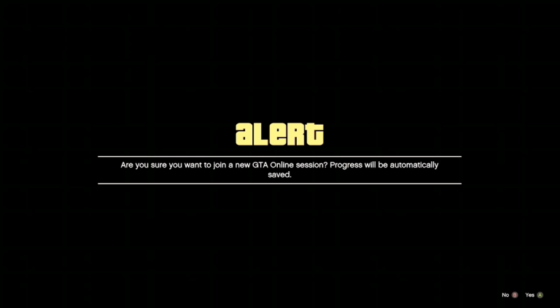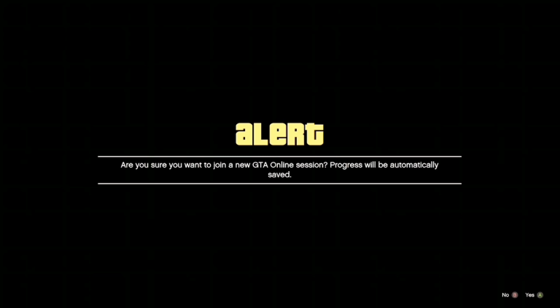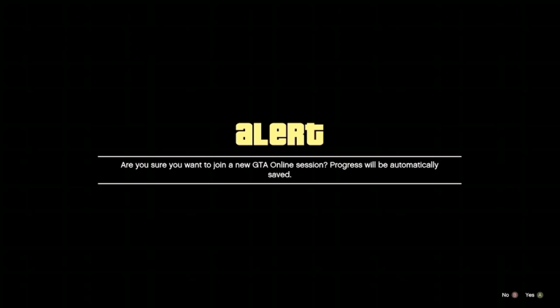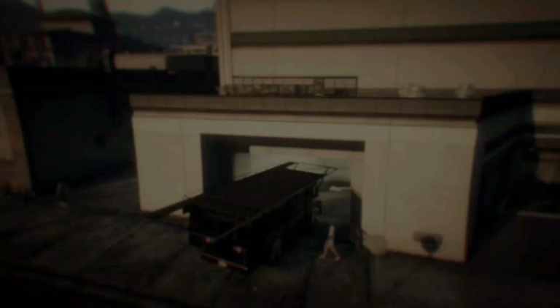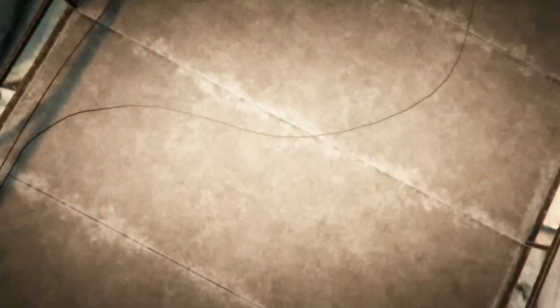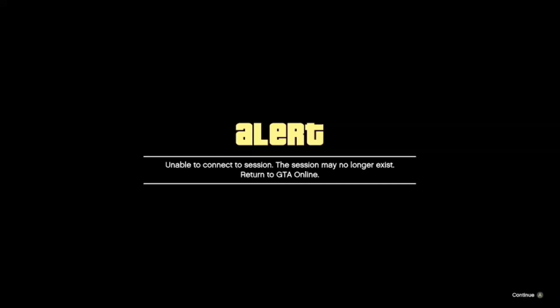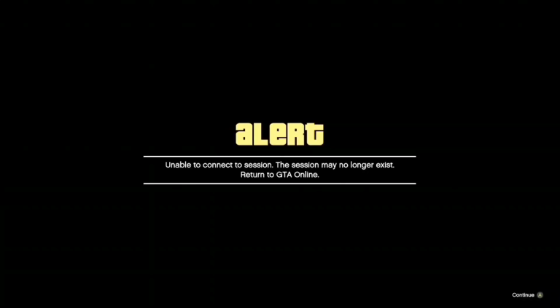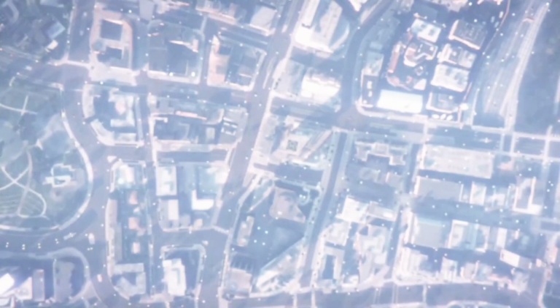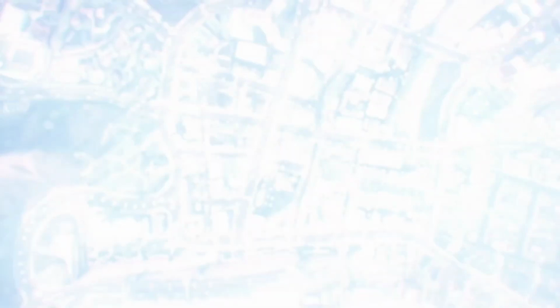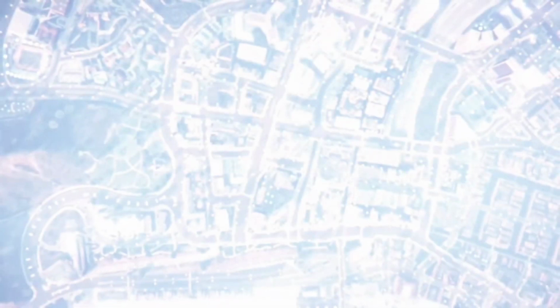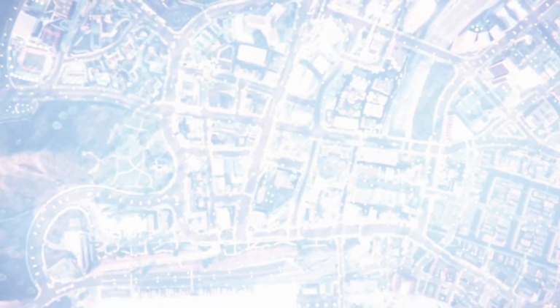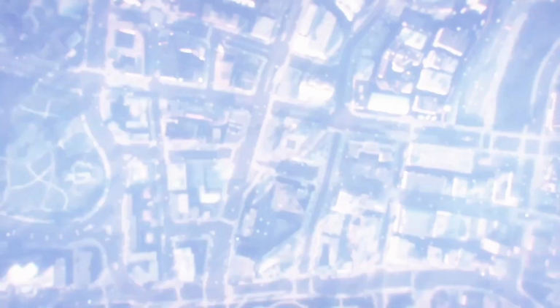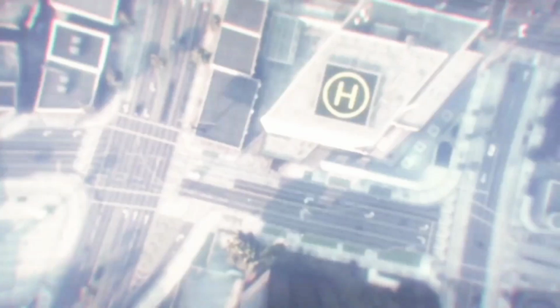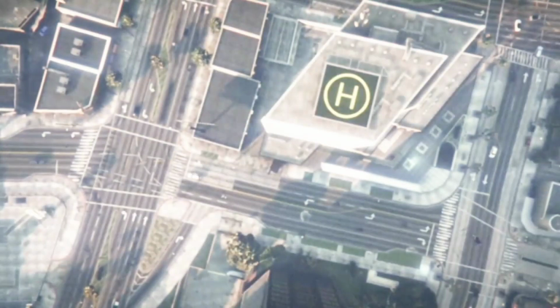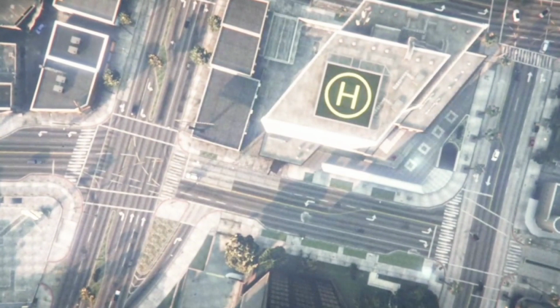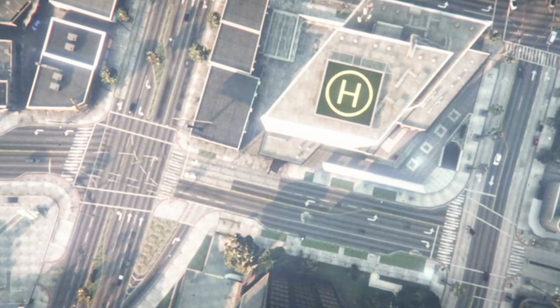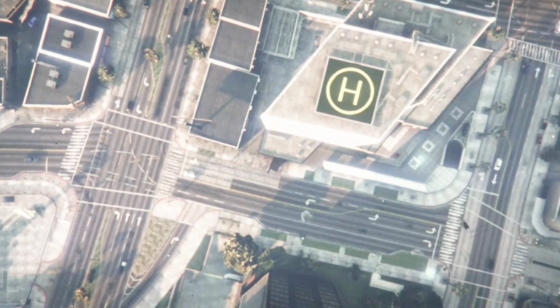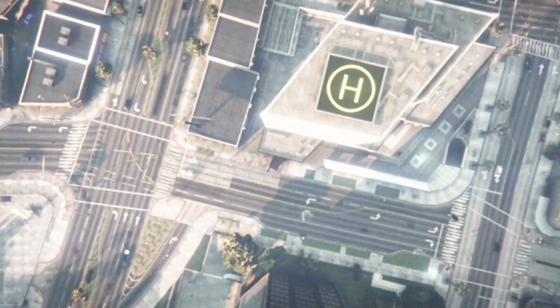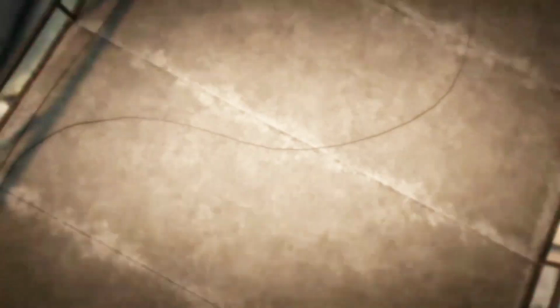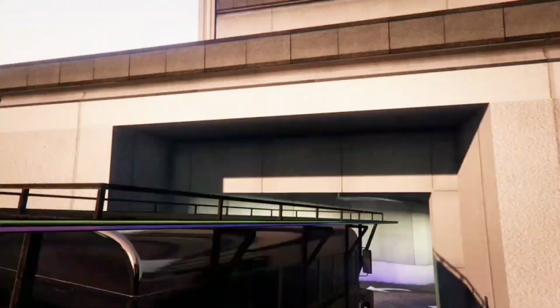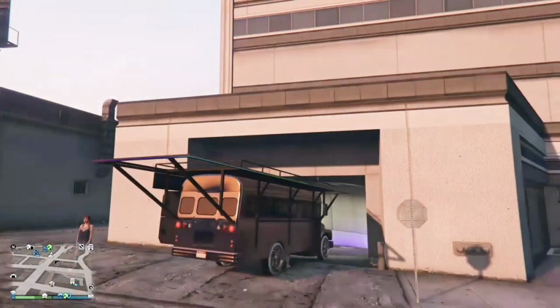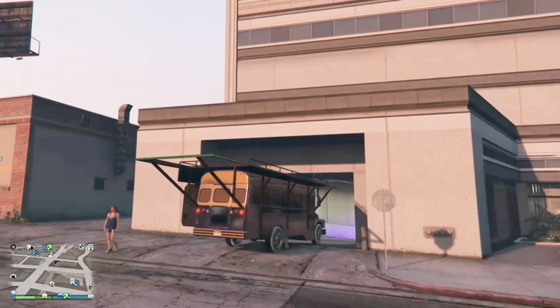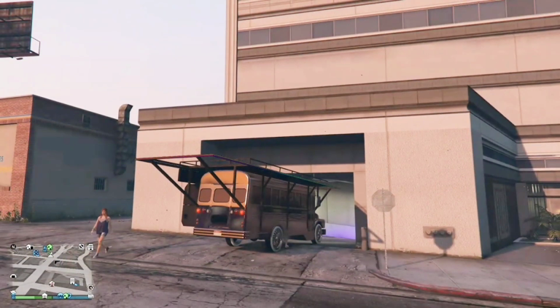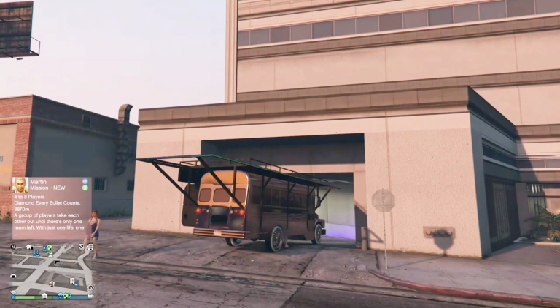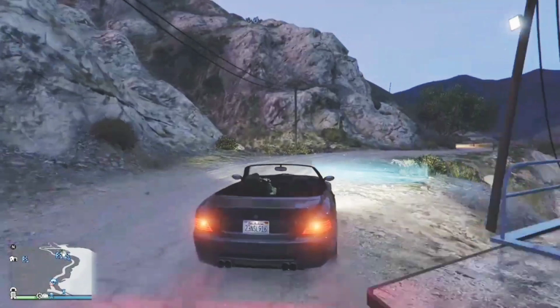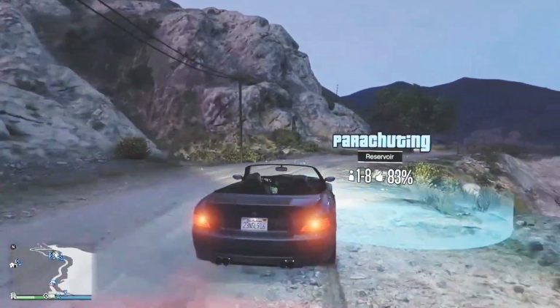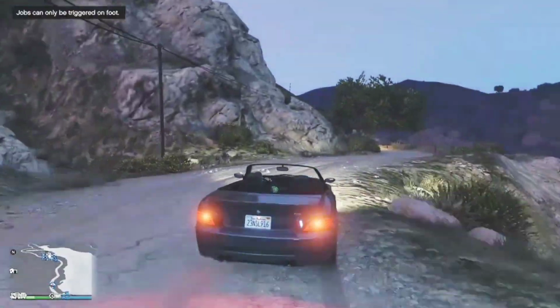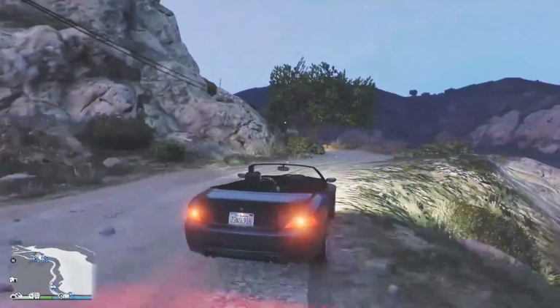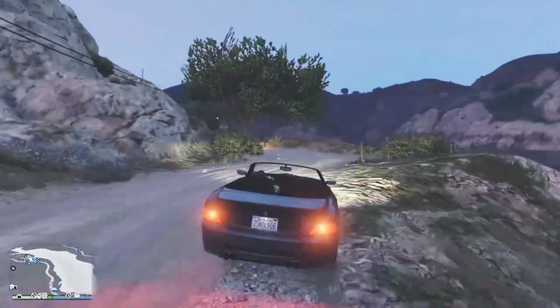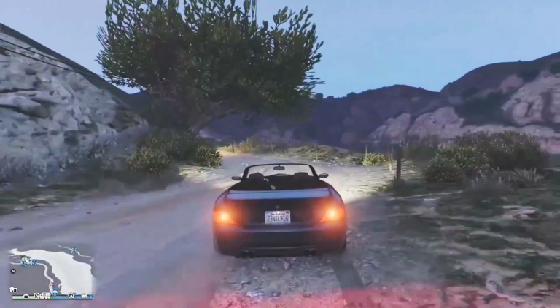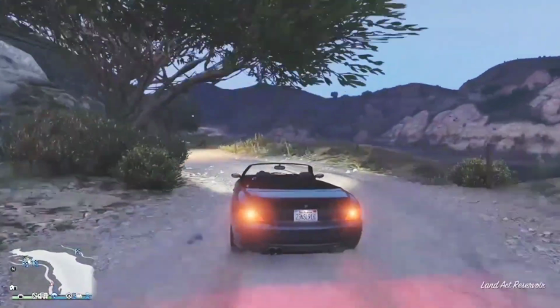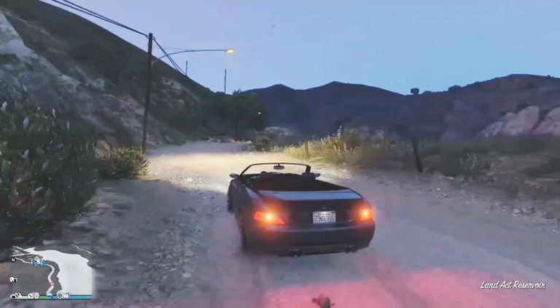When he leaves the job guys, just accept this notification by clicking A or X if you're on PlayStation. When you do that and he has left the job, you'll get this glitched out screen saying you're unable to connect and you'll go up into the sky and come back down glitched. You won't be able to pull out your guns and you'll be ready to go — you'll be off radar. Then just make your way over to your facility guys.